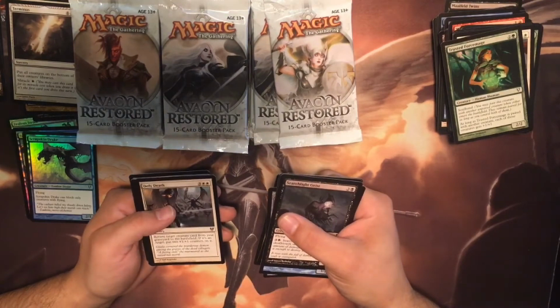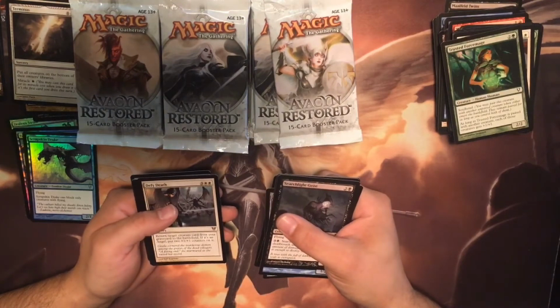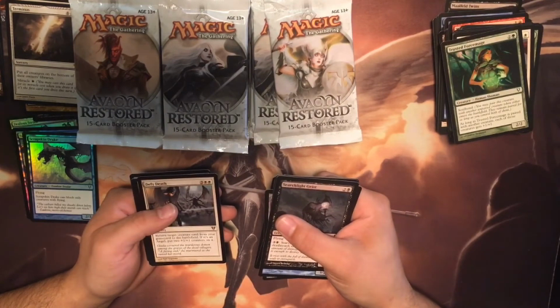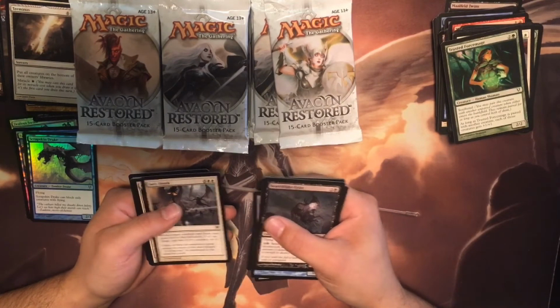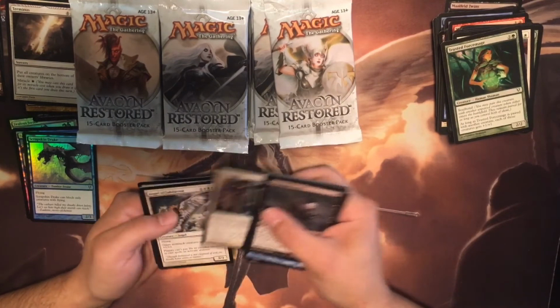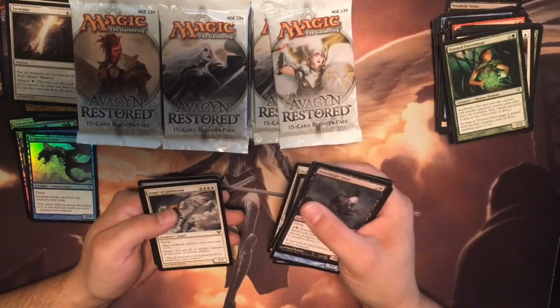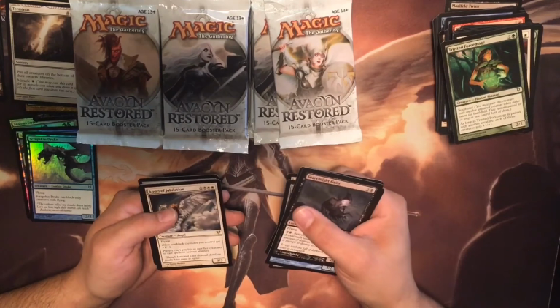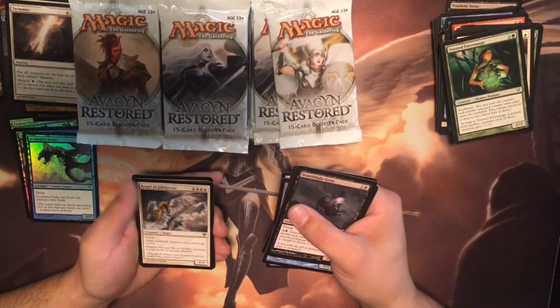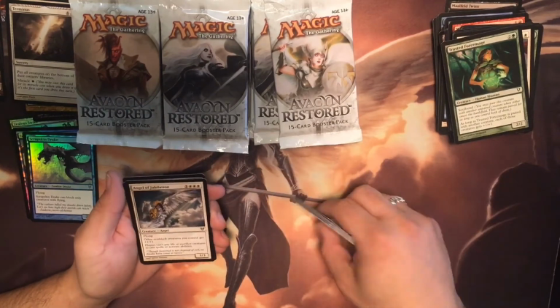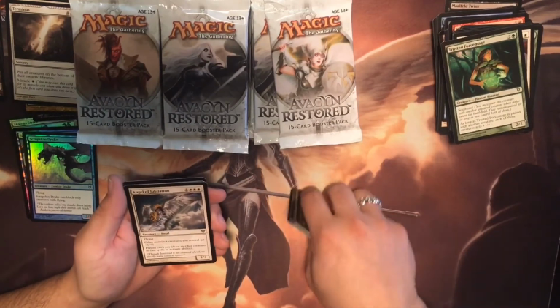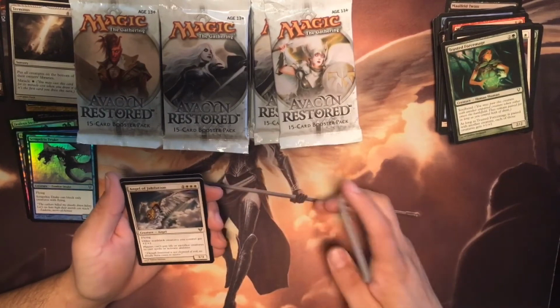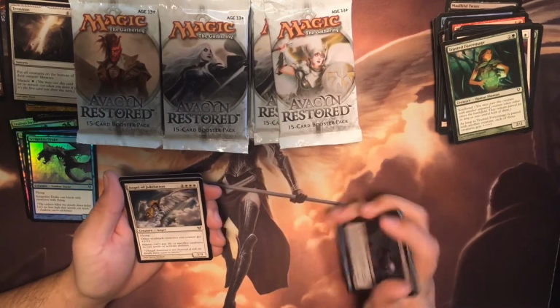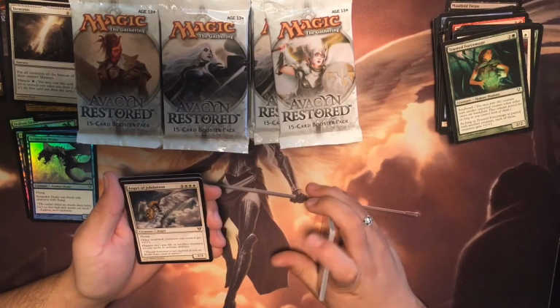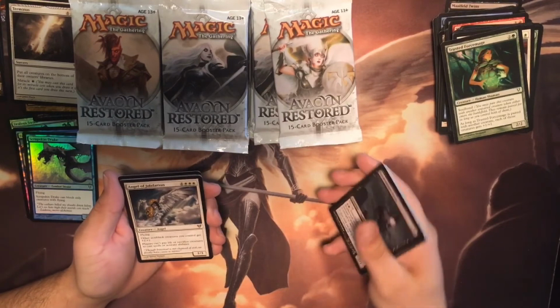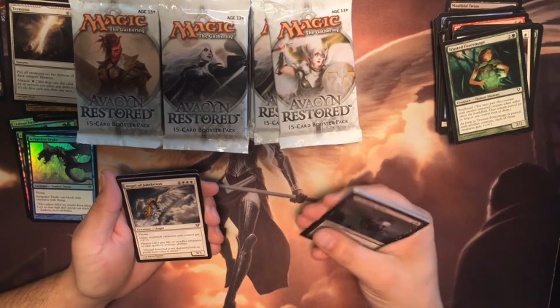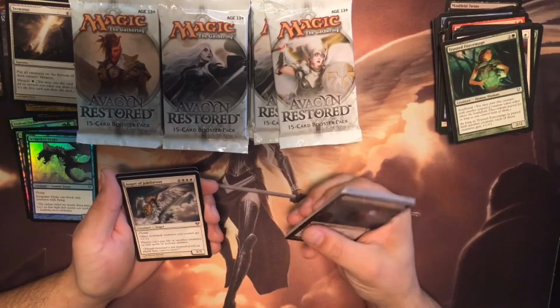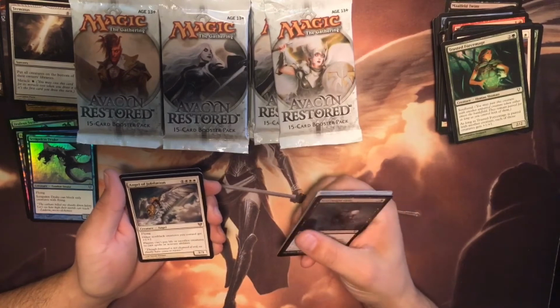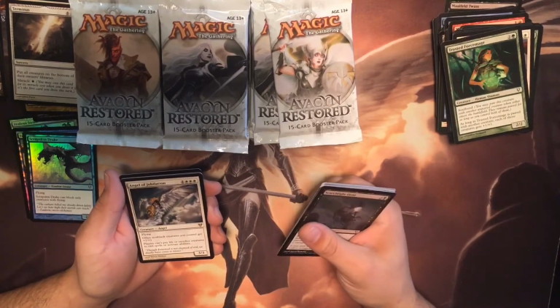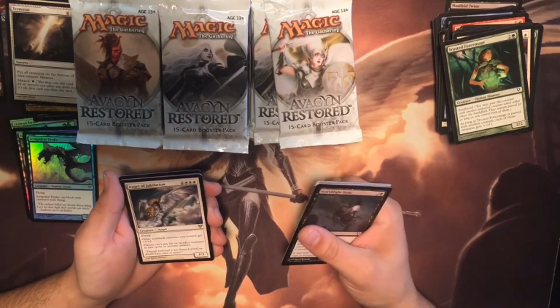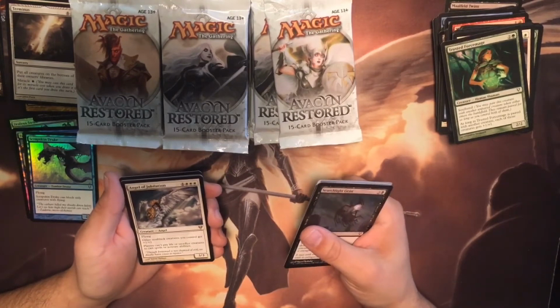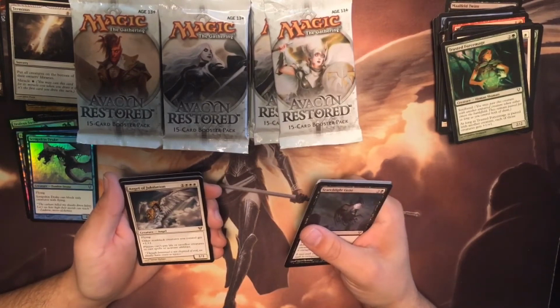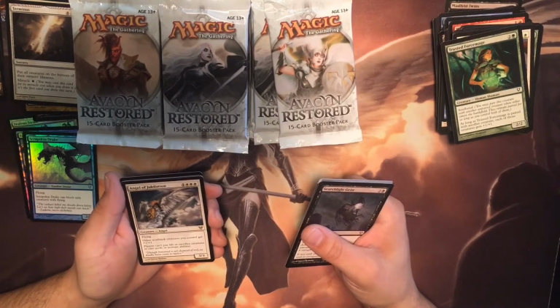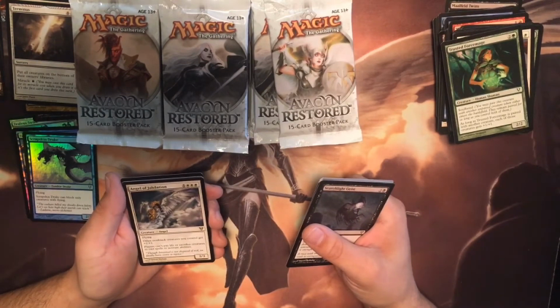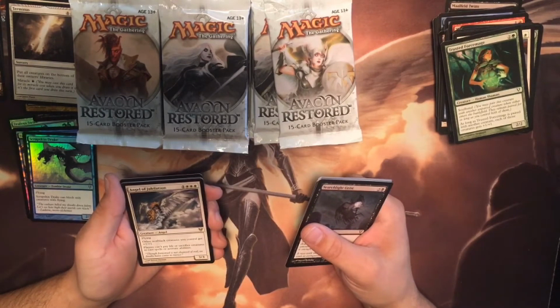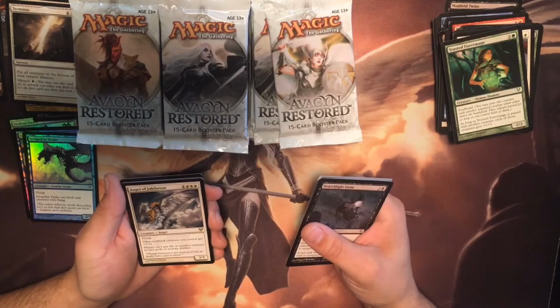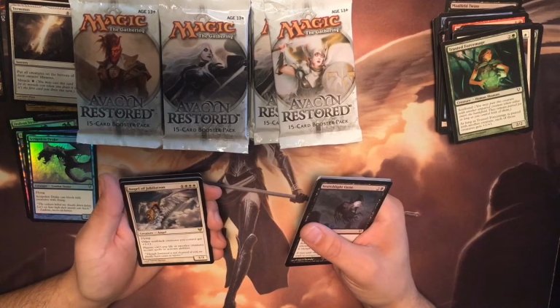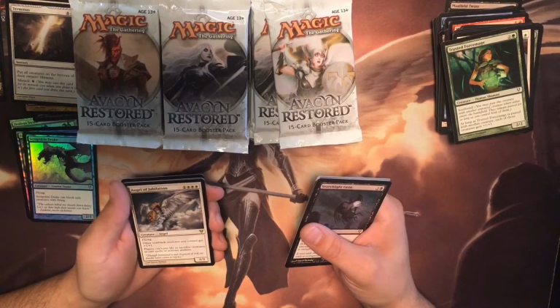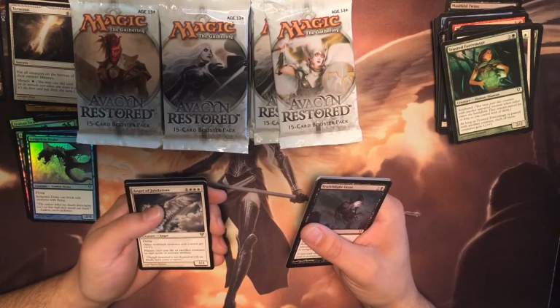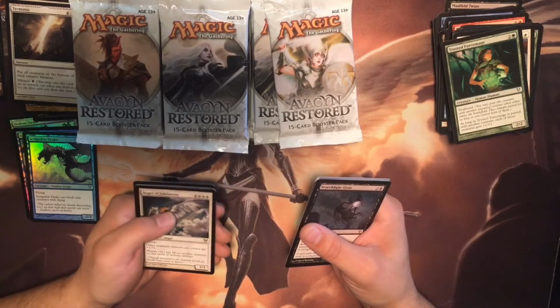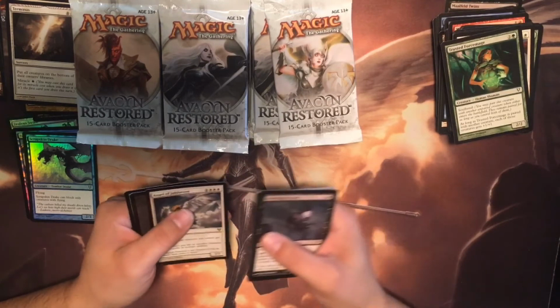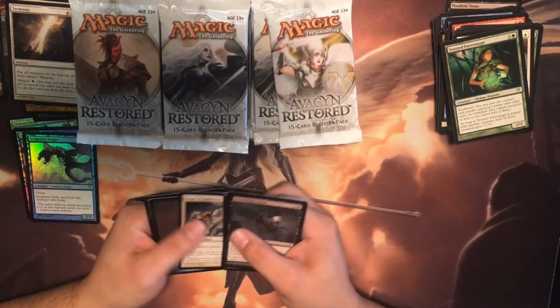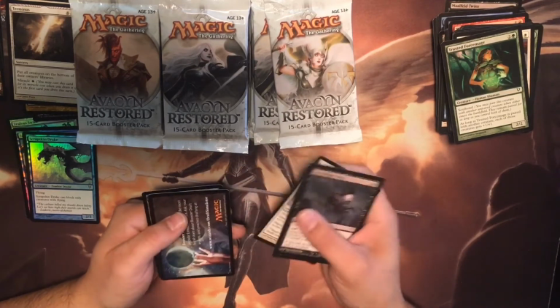Defied Death. Angel of Jubilation — flying. Other non-black creatures you control get plus one plus one. Players can't gain life or sacrifice creatures to cast spells or activate abilities. I dig it — and it's shiny!